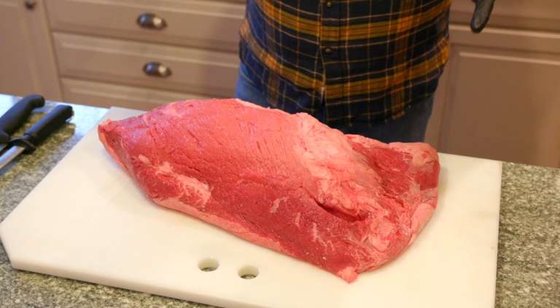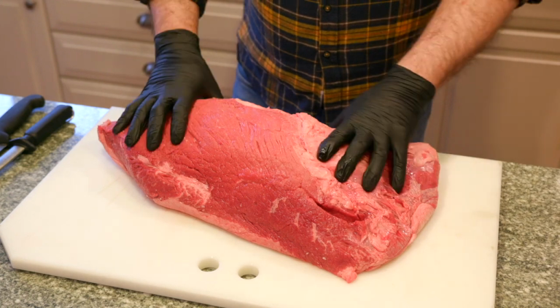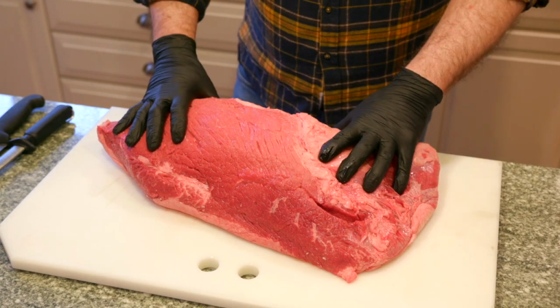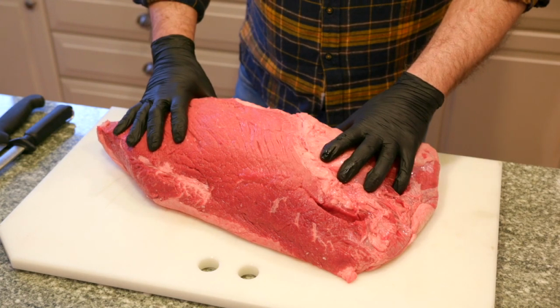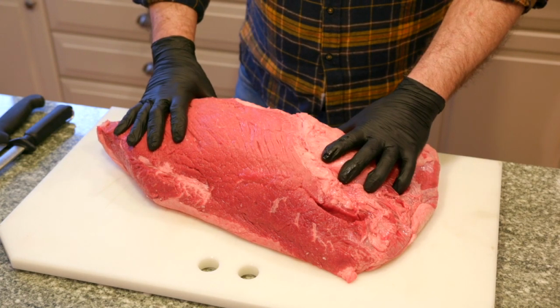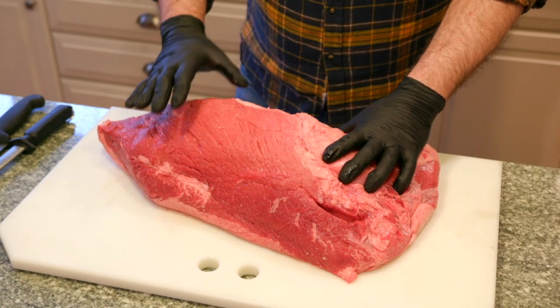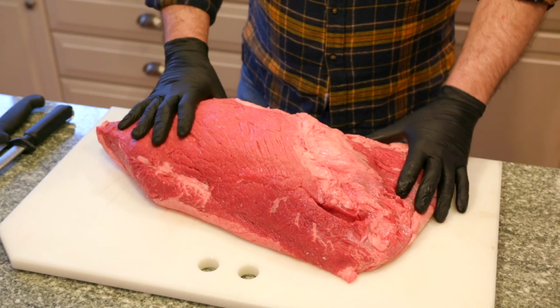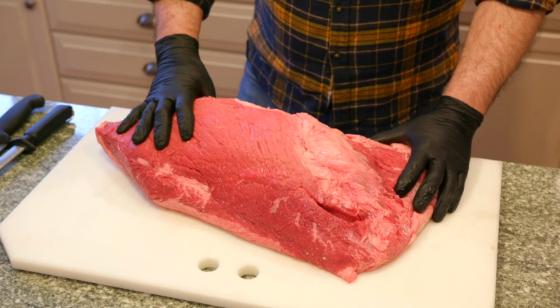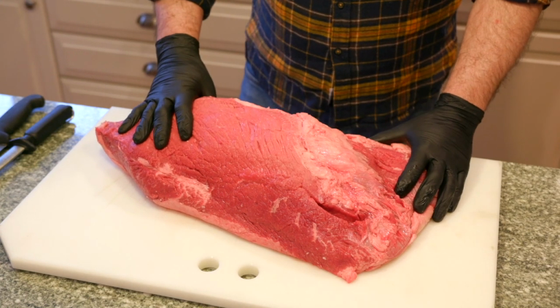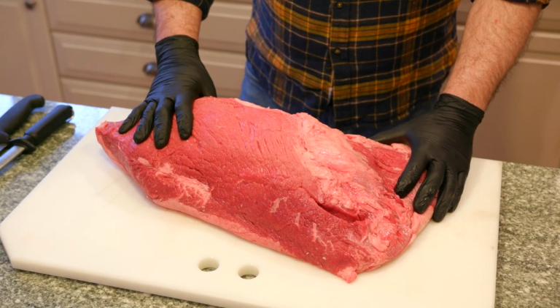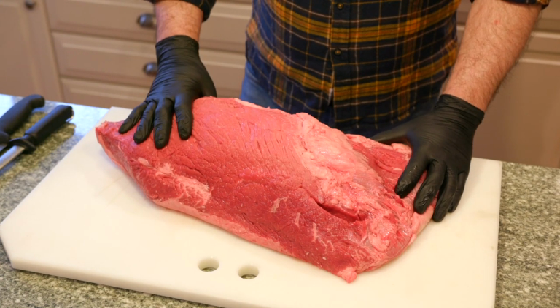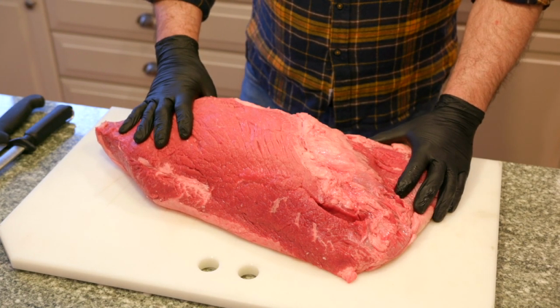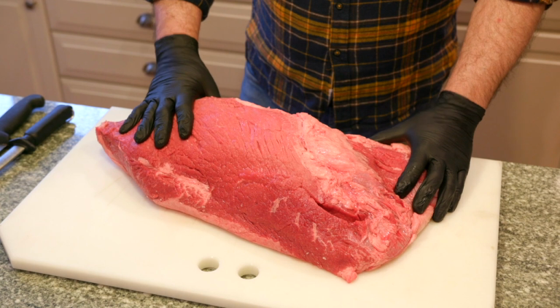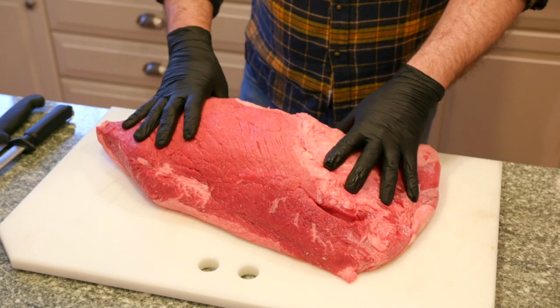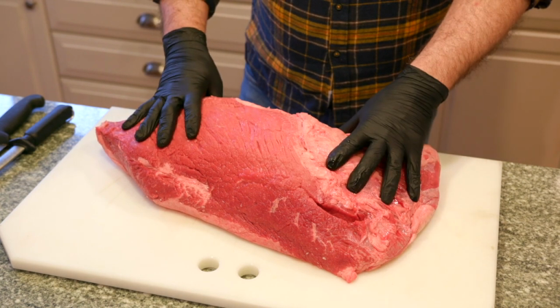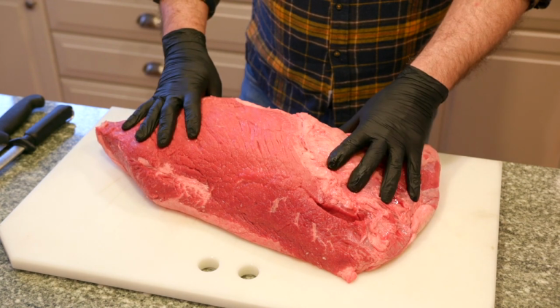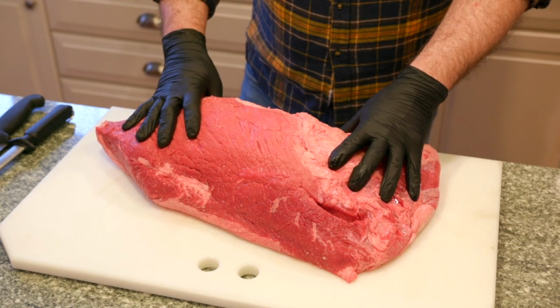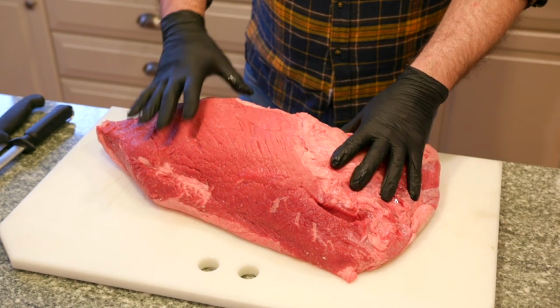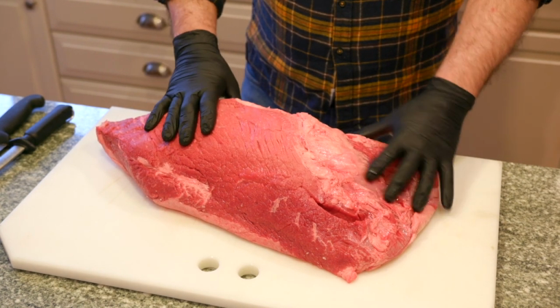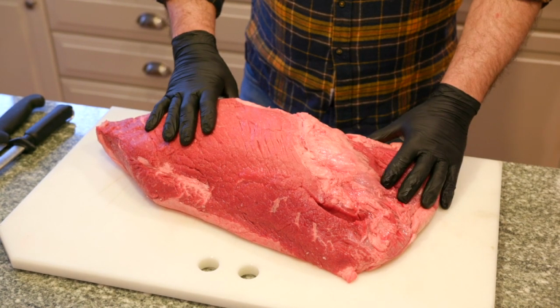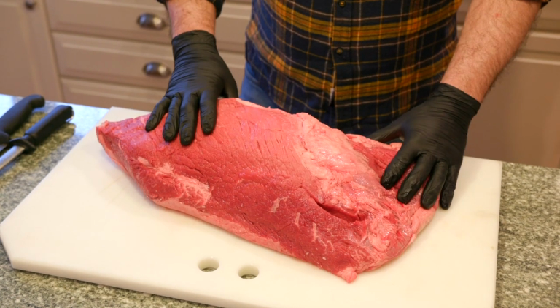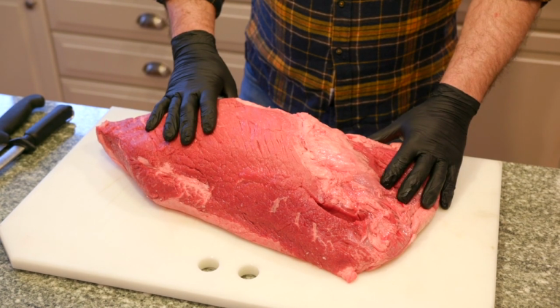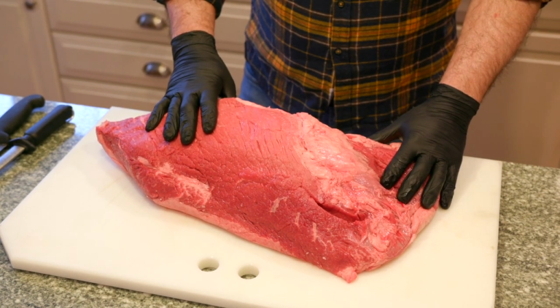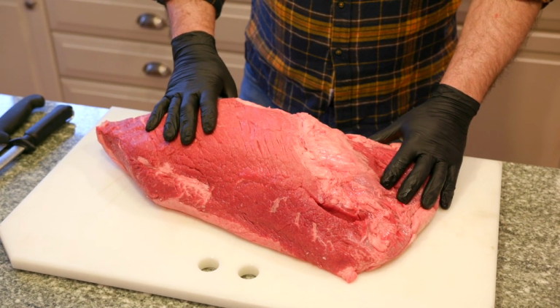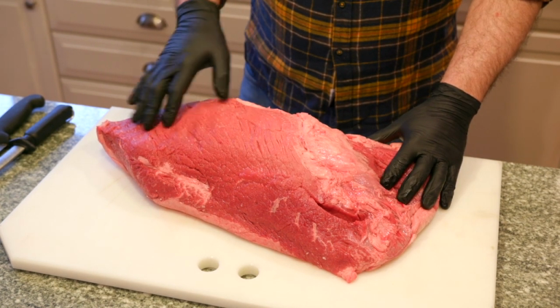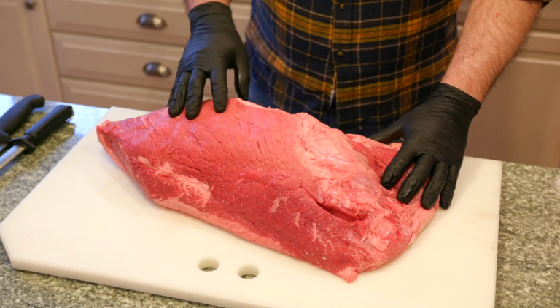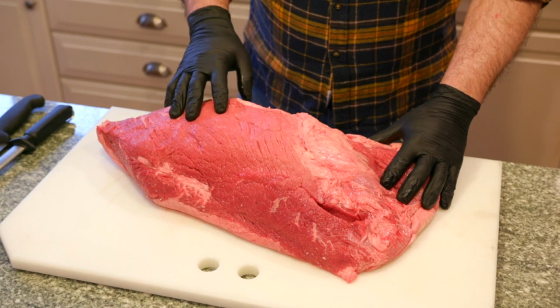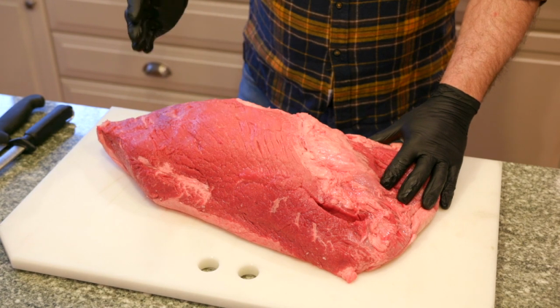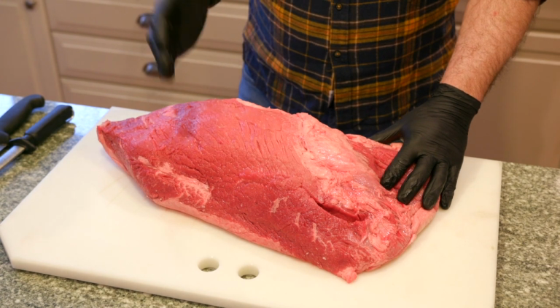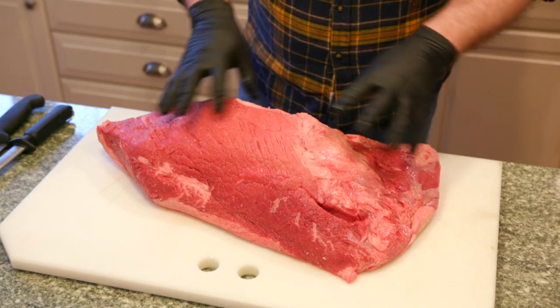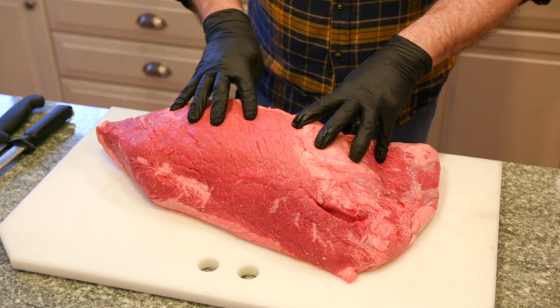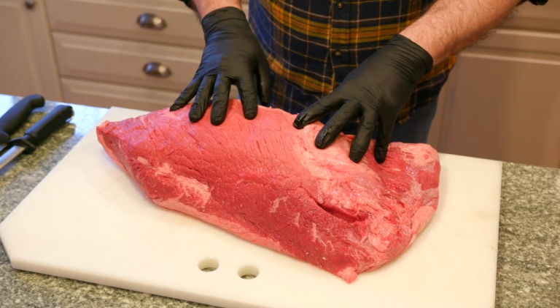Here we are today. This is a bottom-round flat — it's a major cut off the hind quarter of a cow. There are a whole bunch of things you can get out of here.